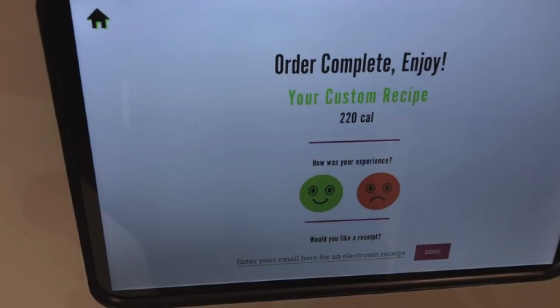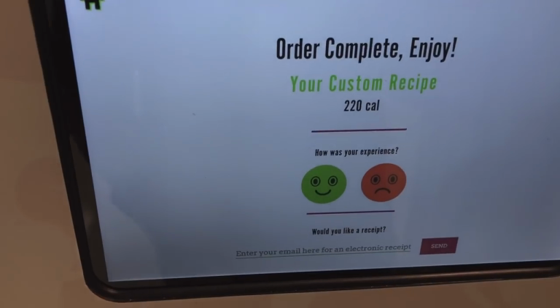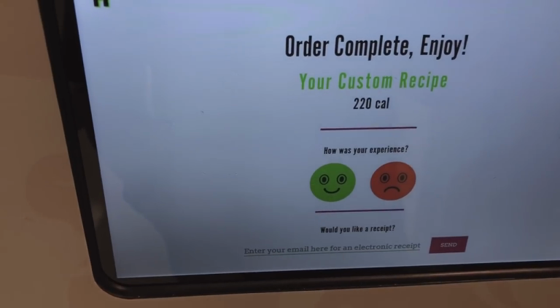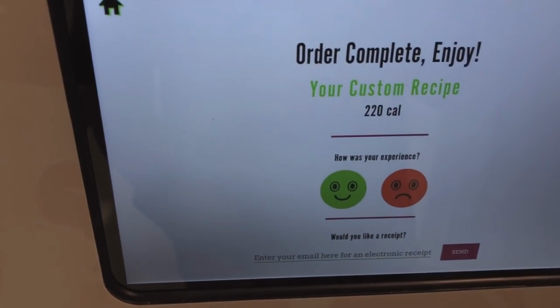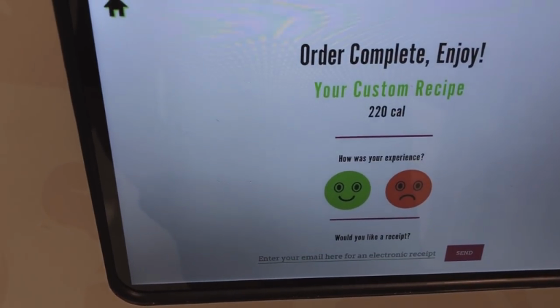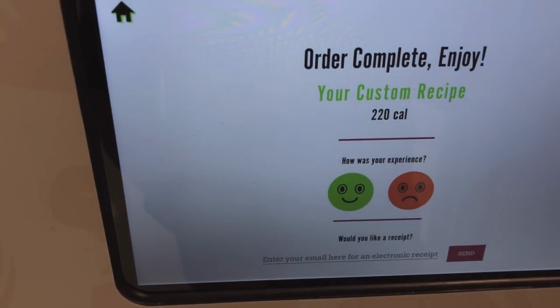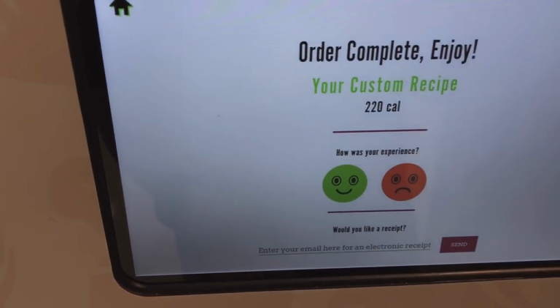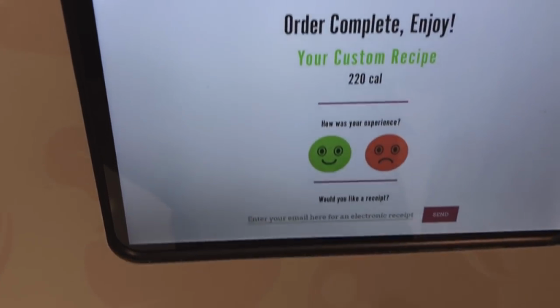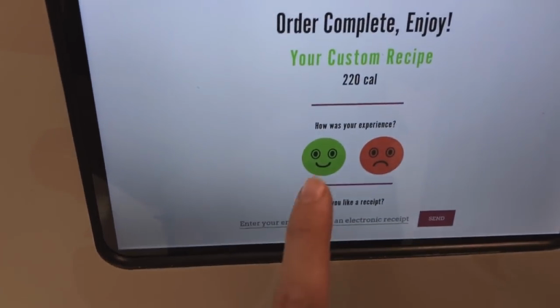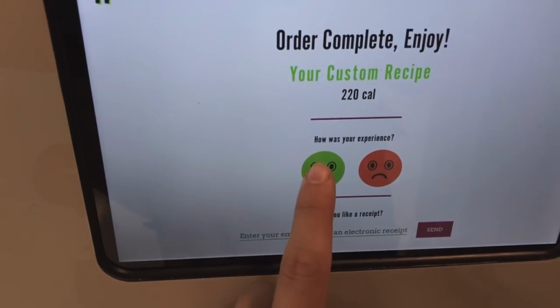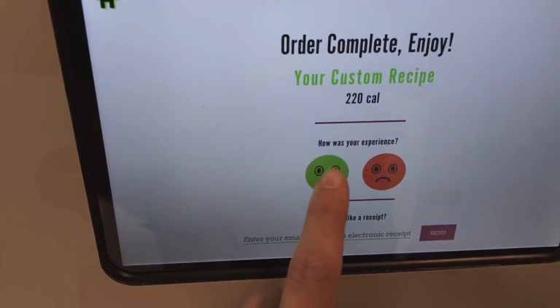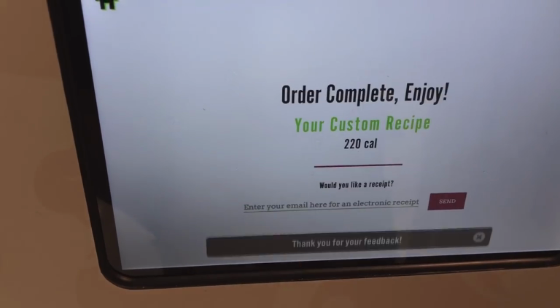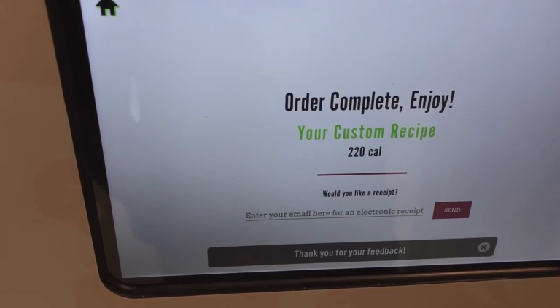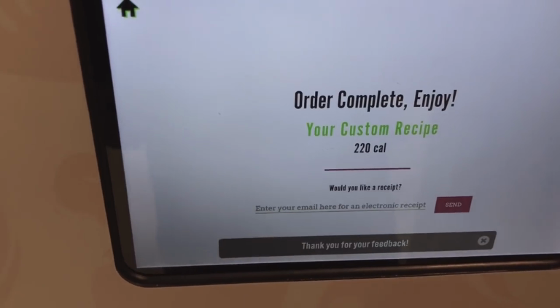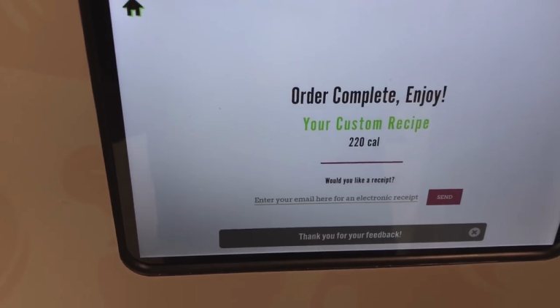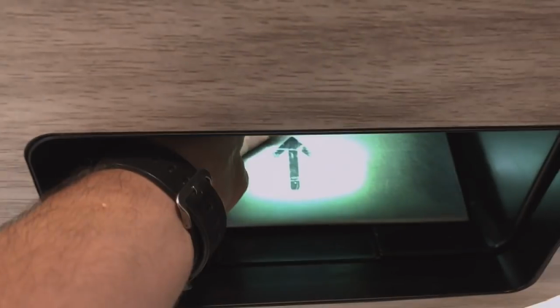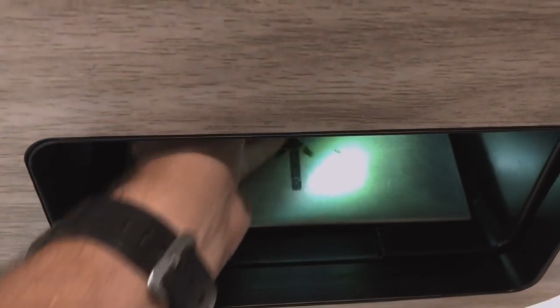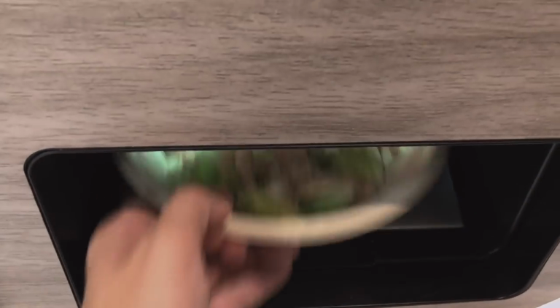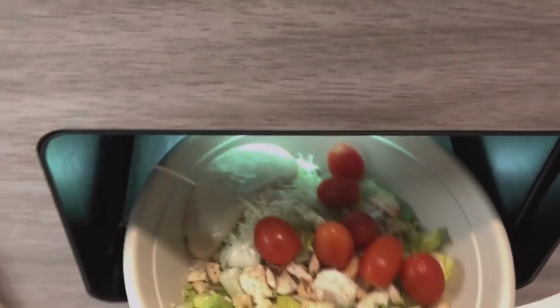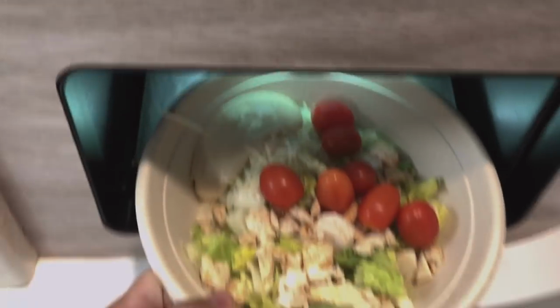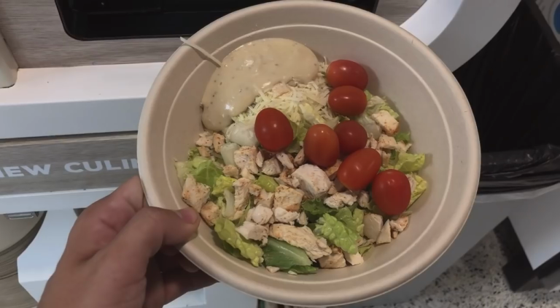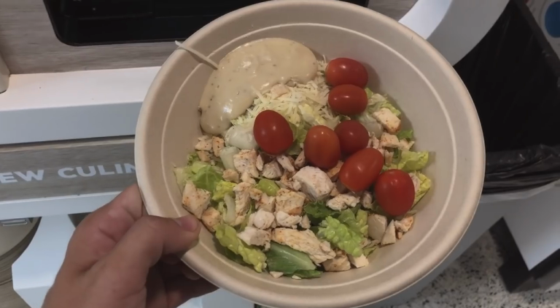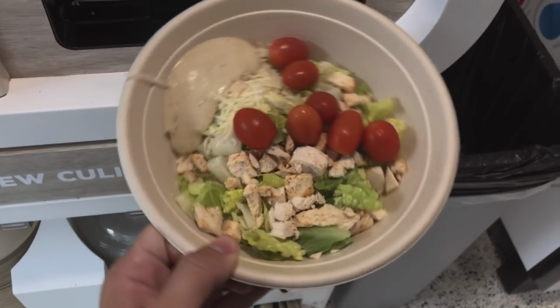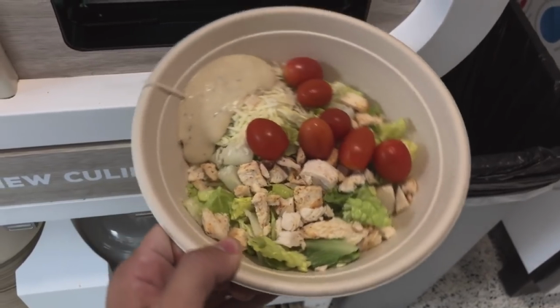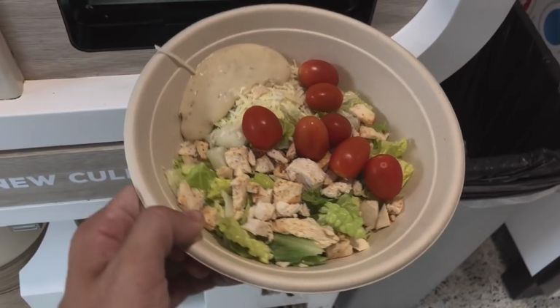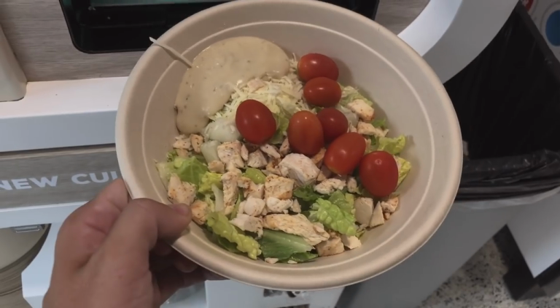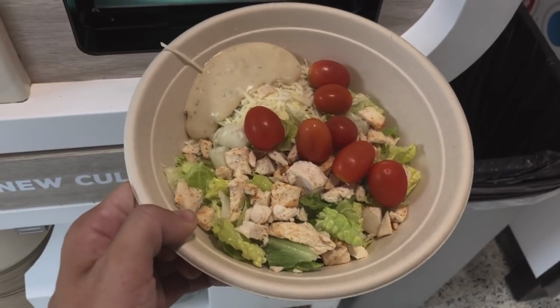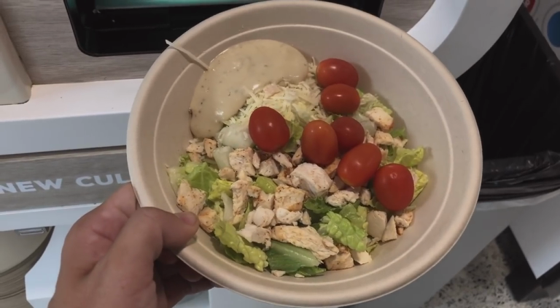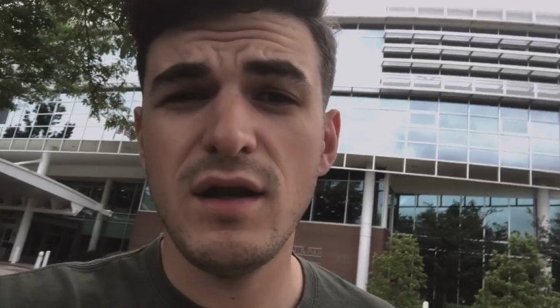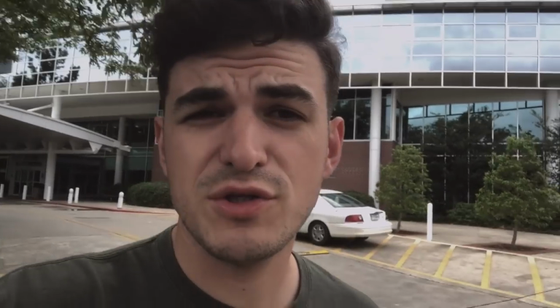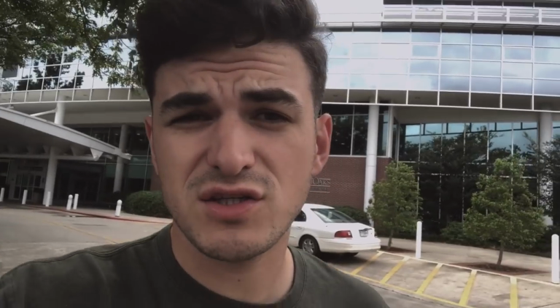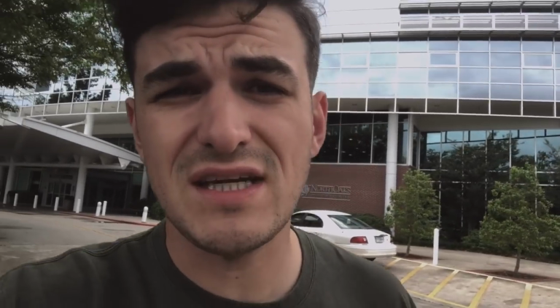Order complete. Enjoy. Wow, look at that. That's so dope.